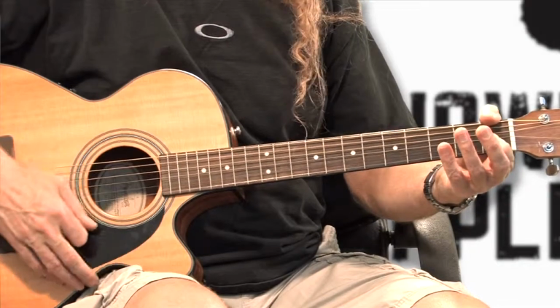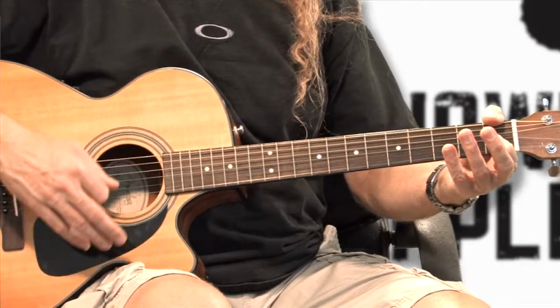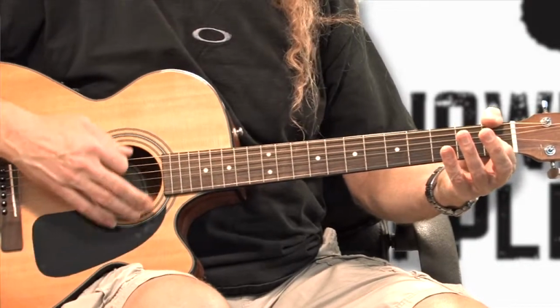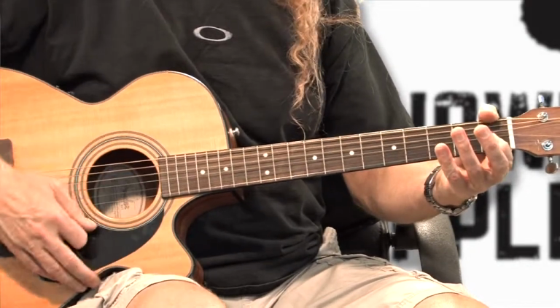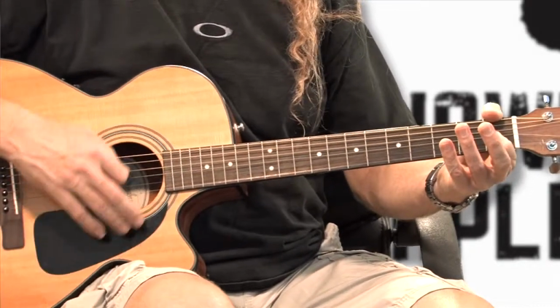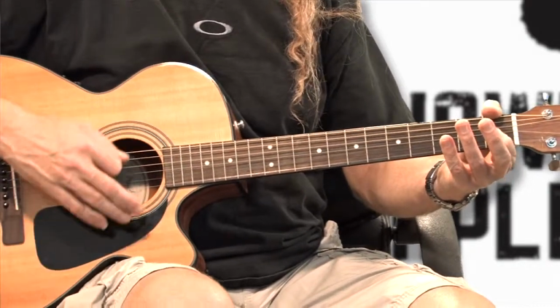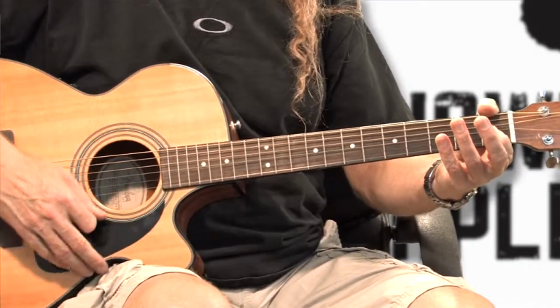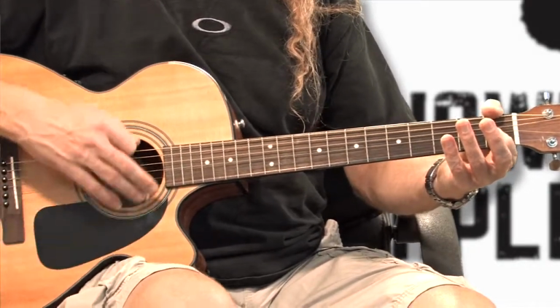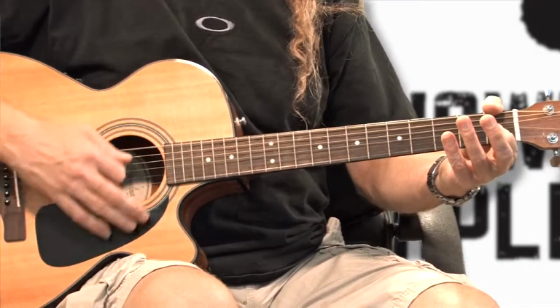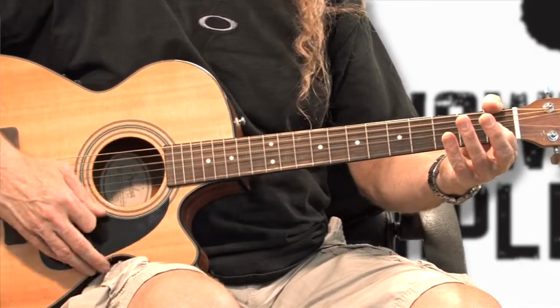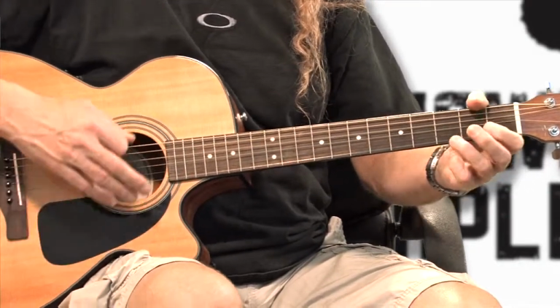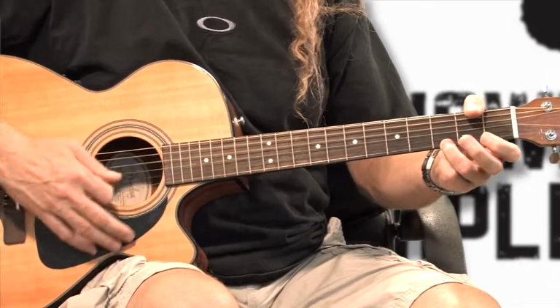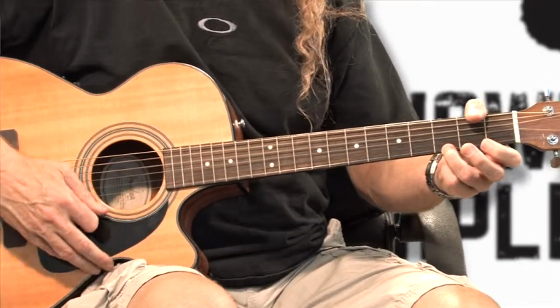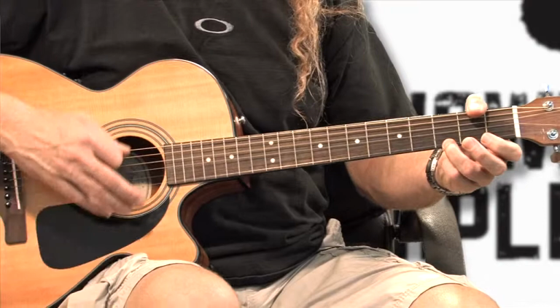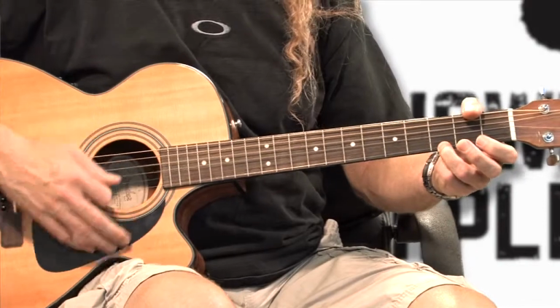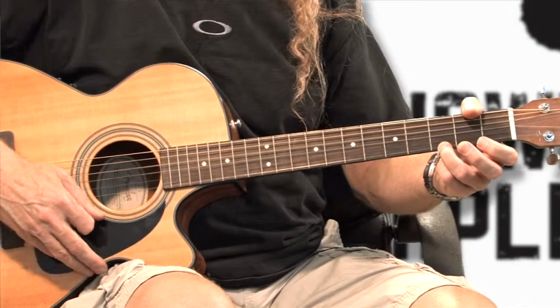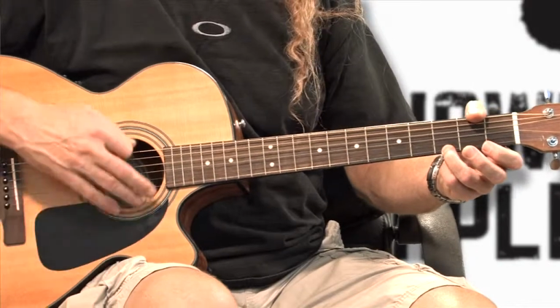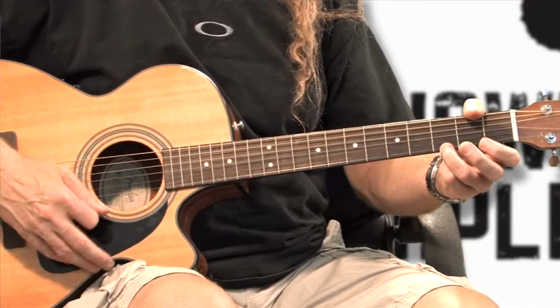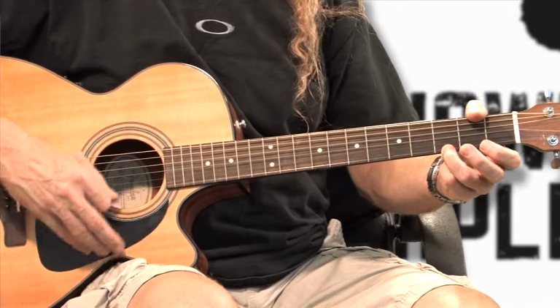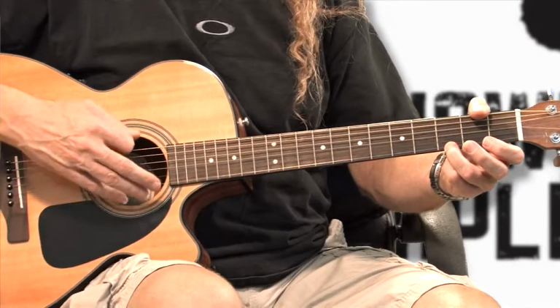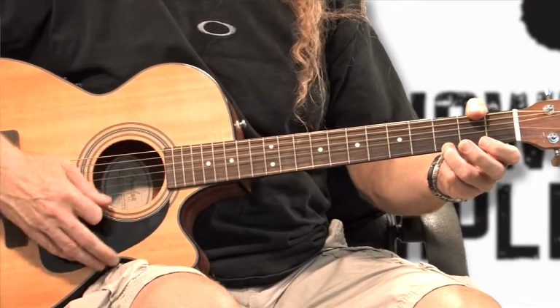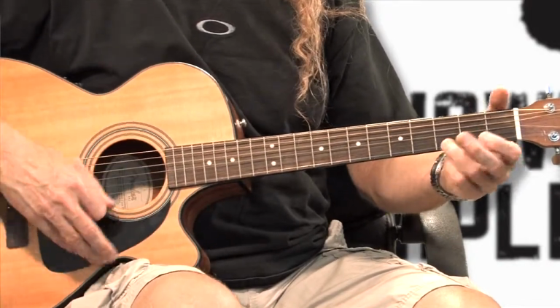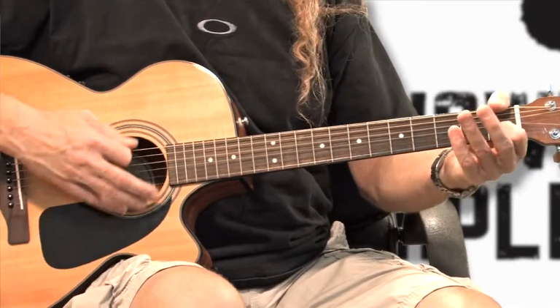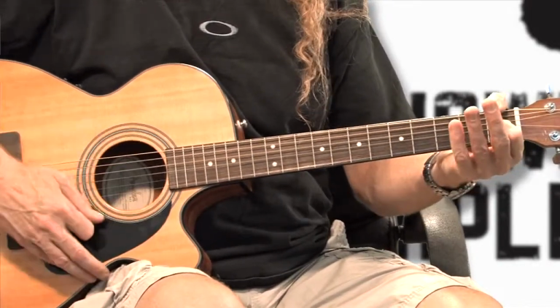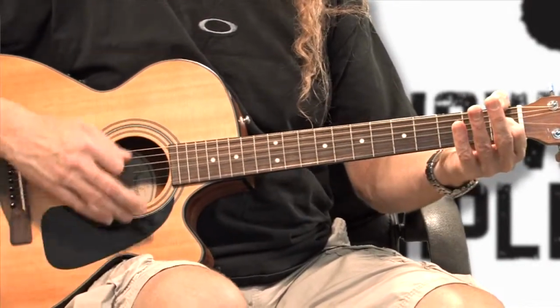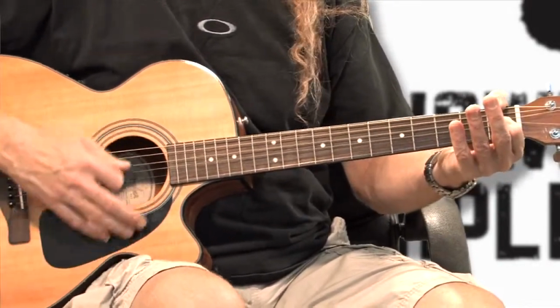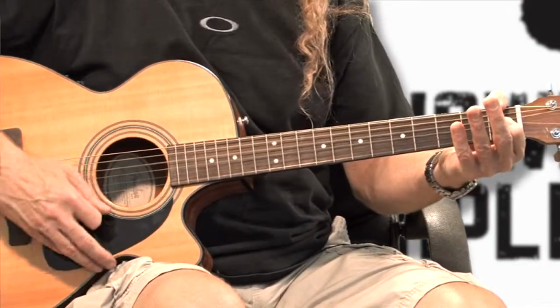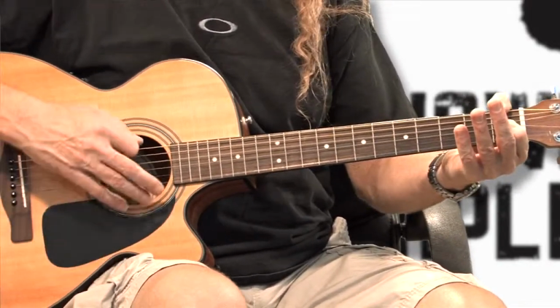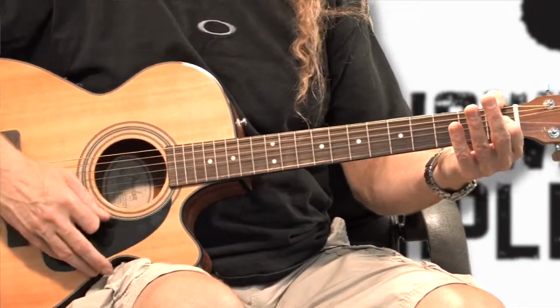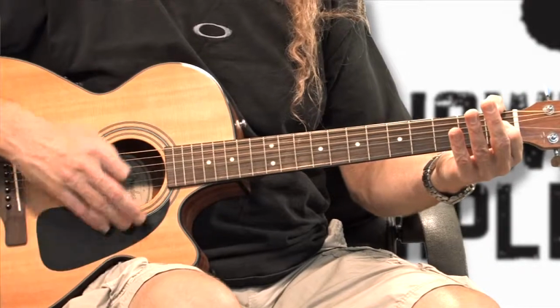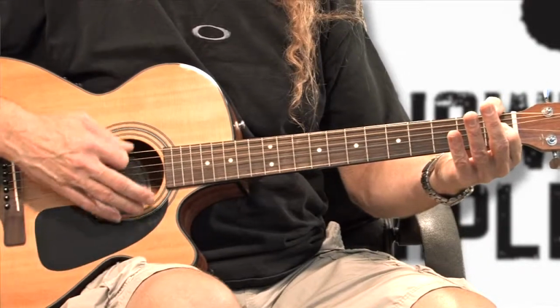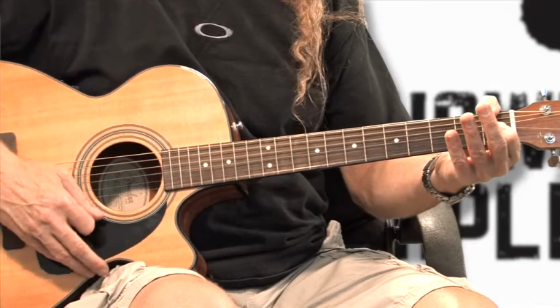Down, down, up, up, down. Down, up, up, down. Down, up, up, down.